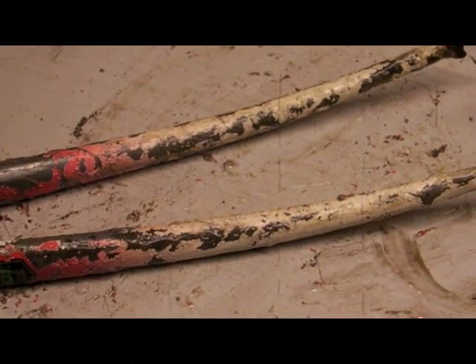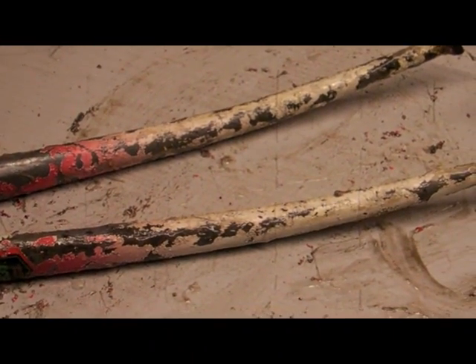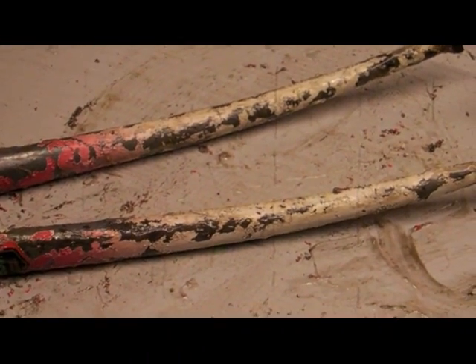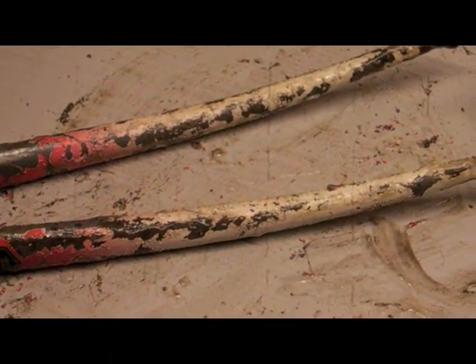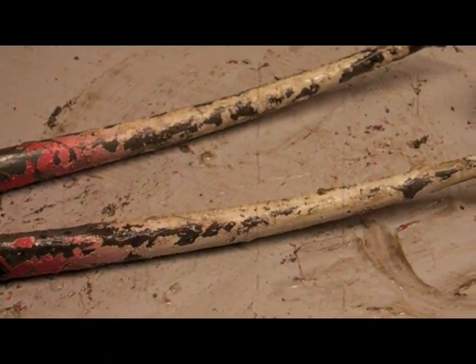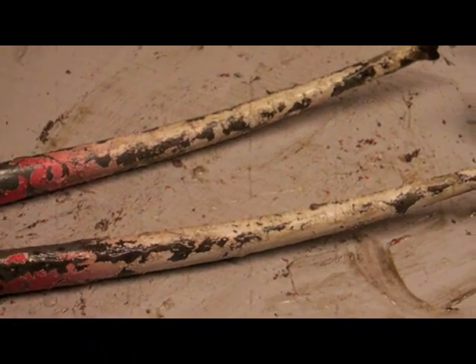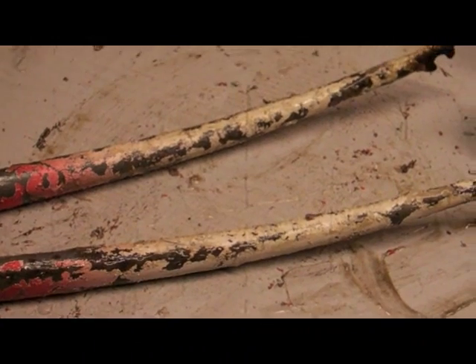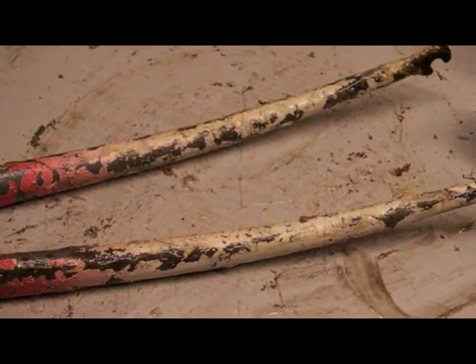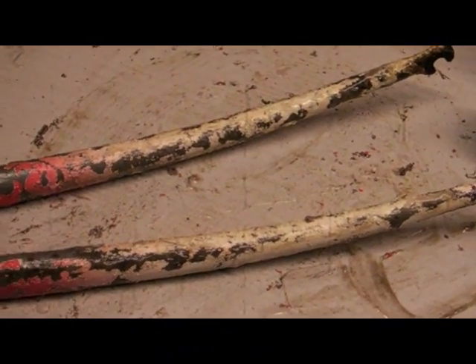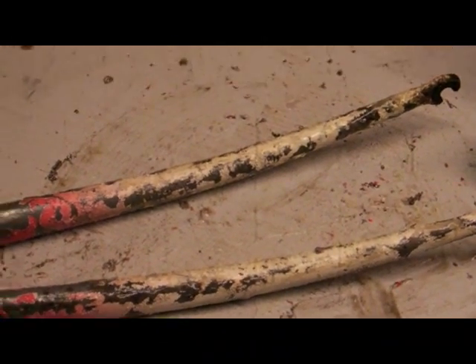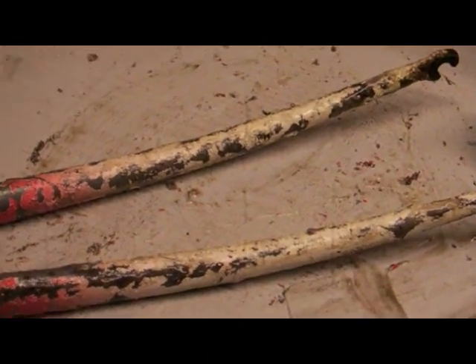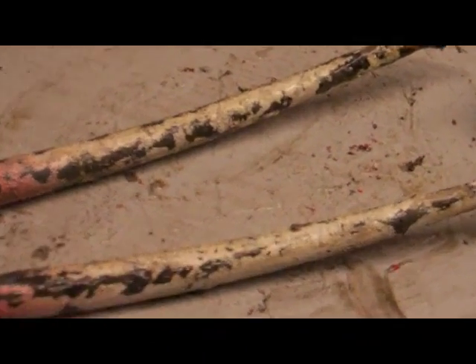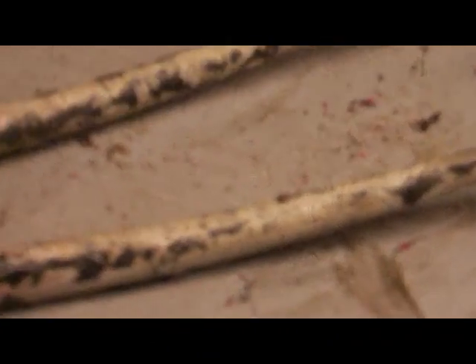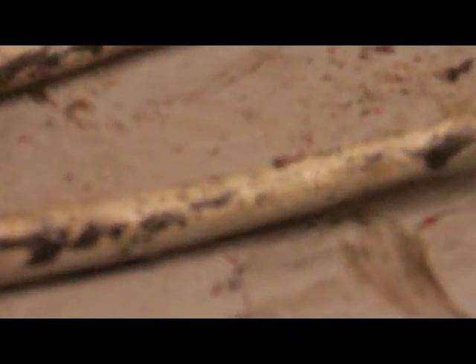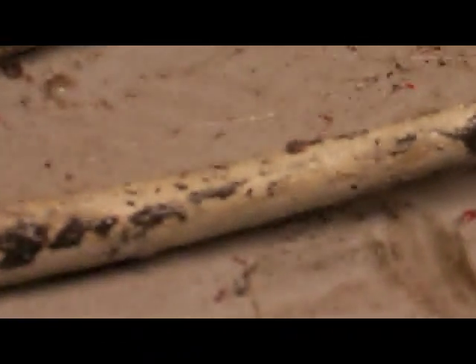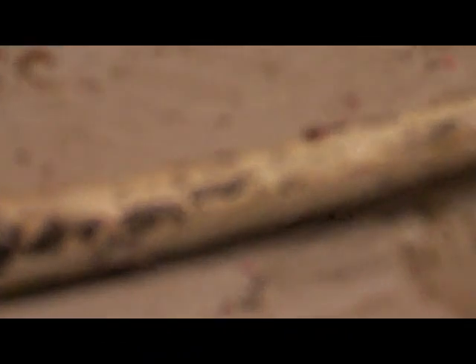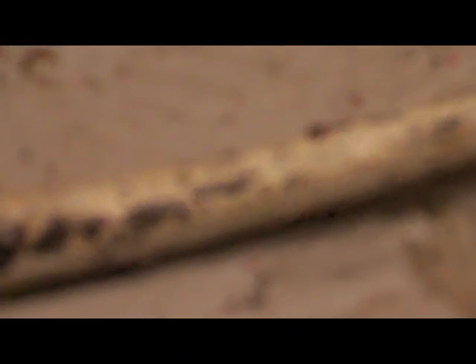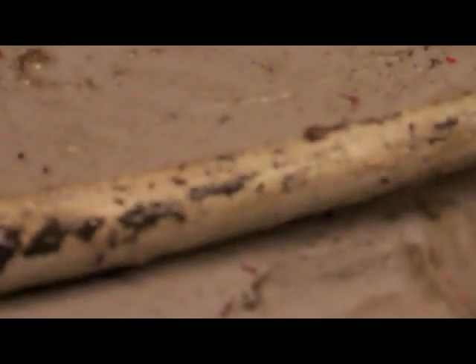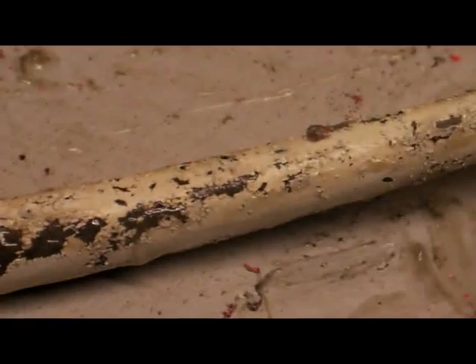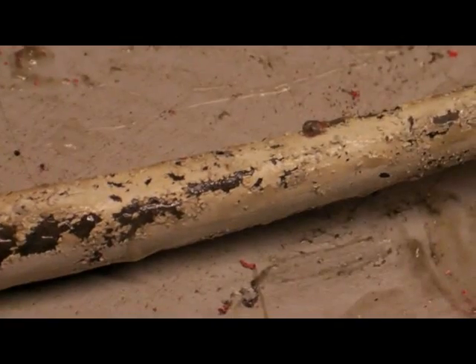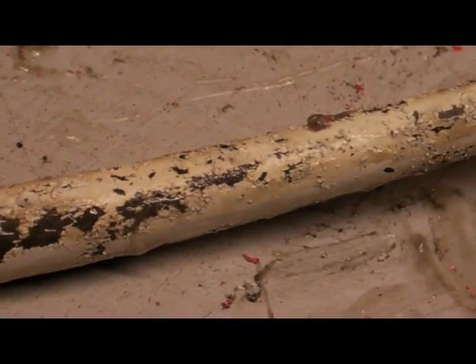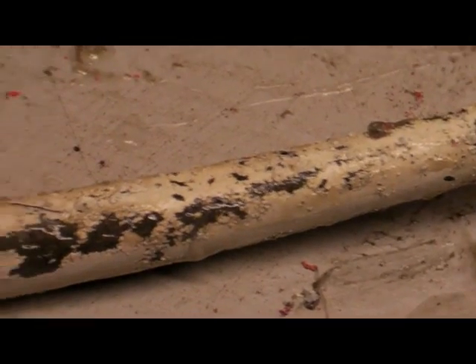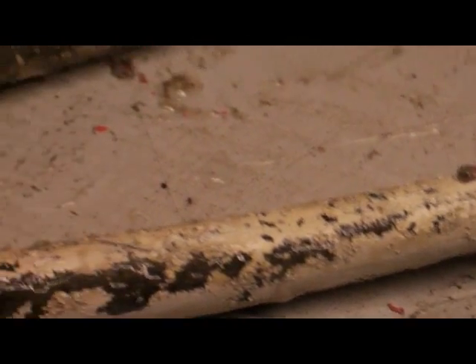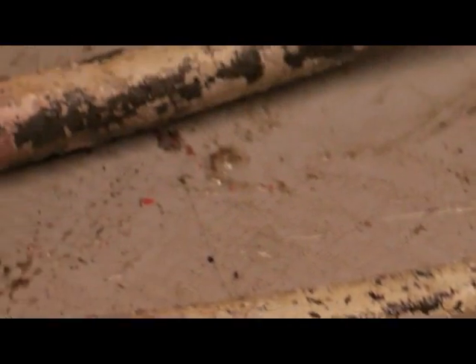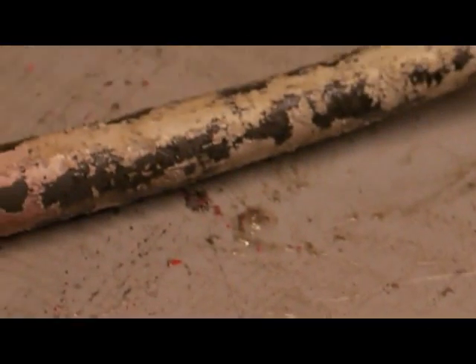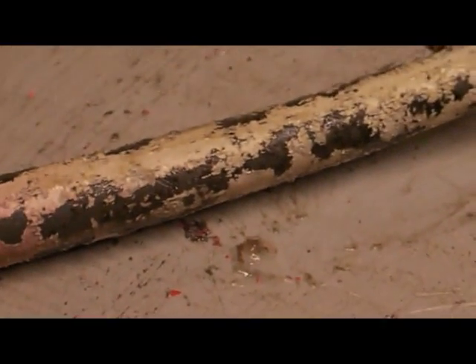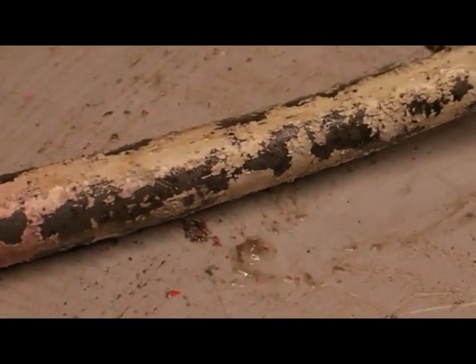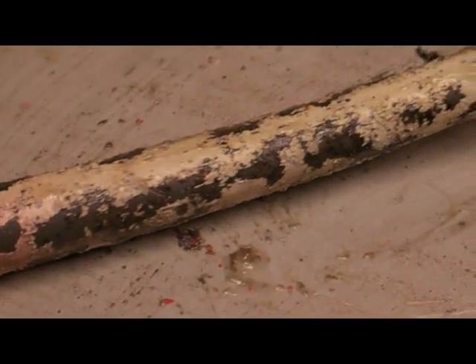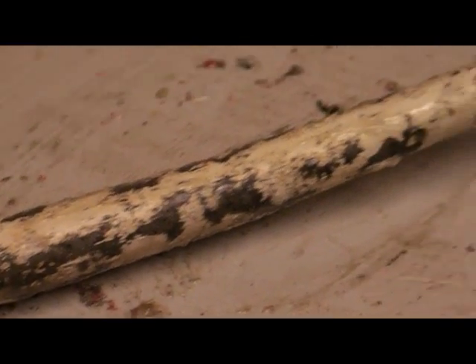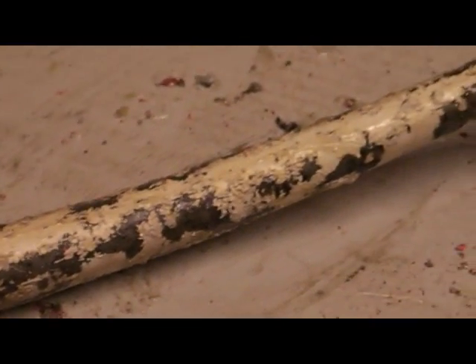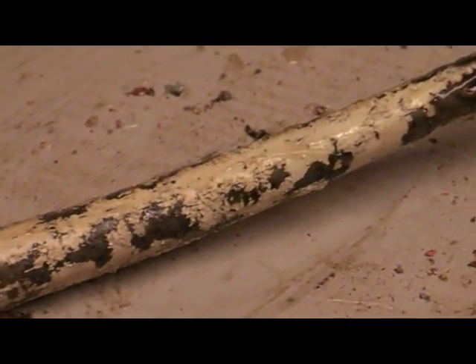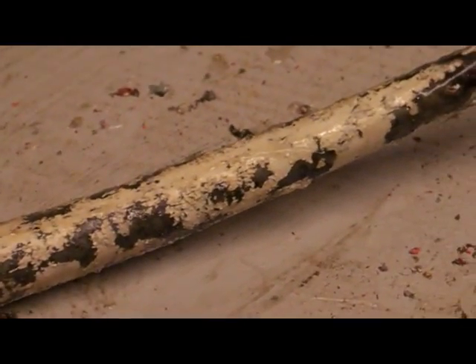And with that last rub-down and the scratching of the surface with the wire wool — look at that paint peeling off! More peel than a Jaffa!